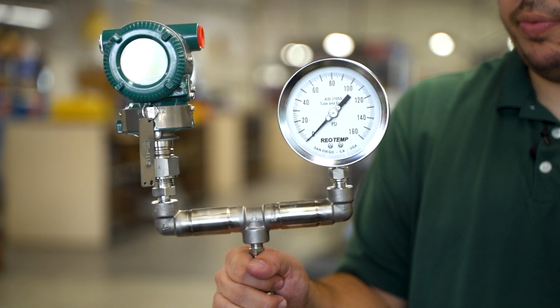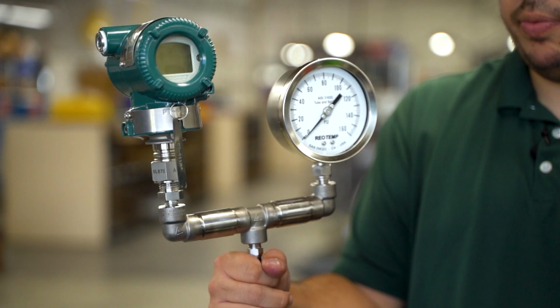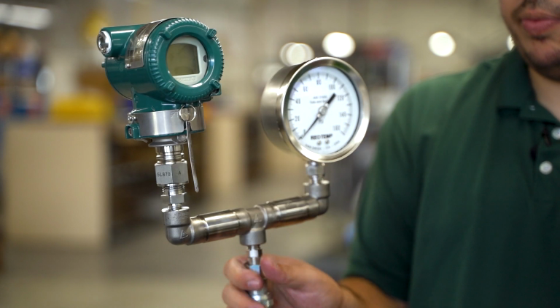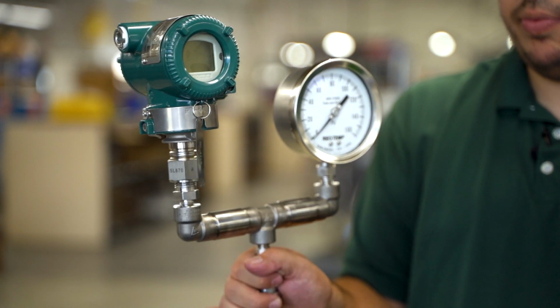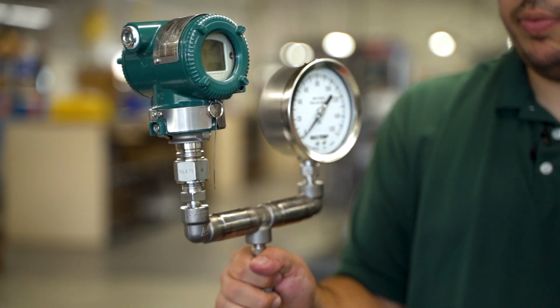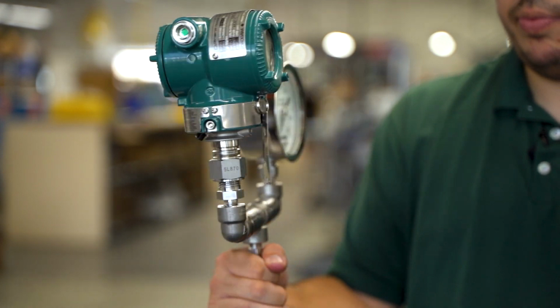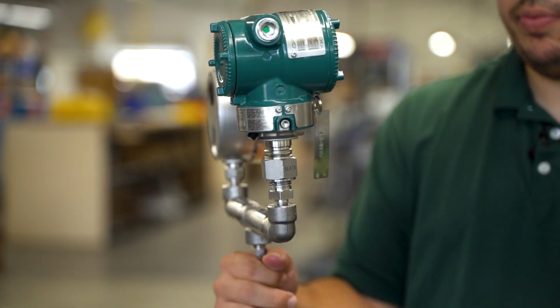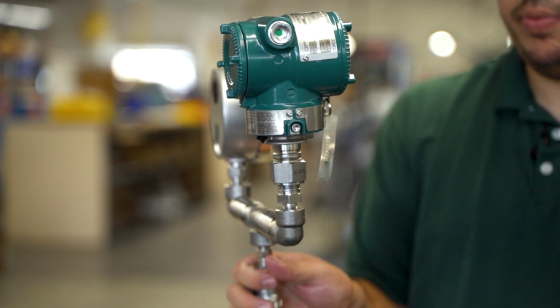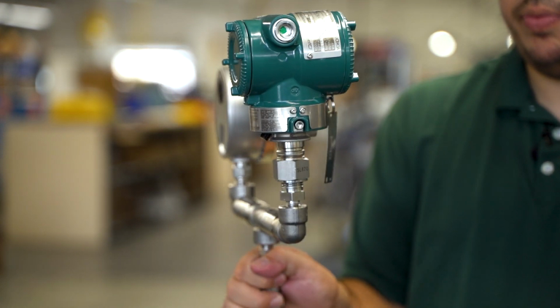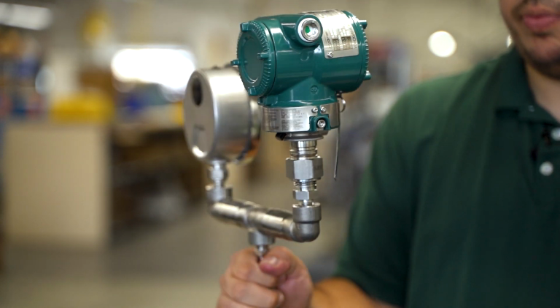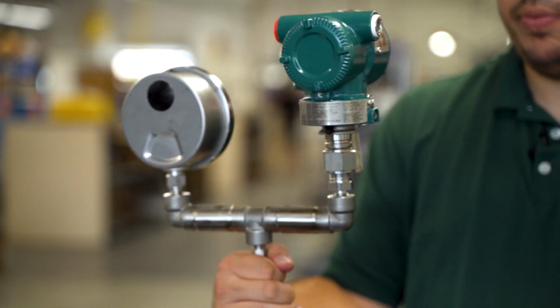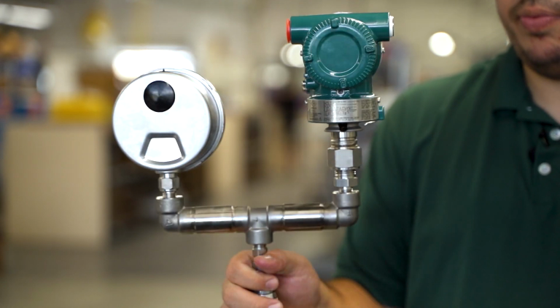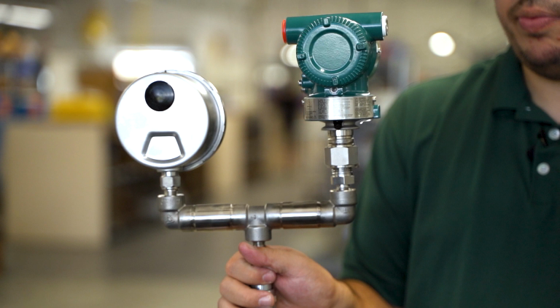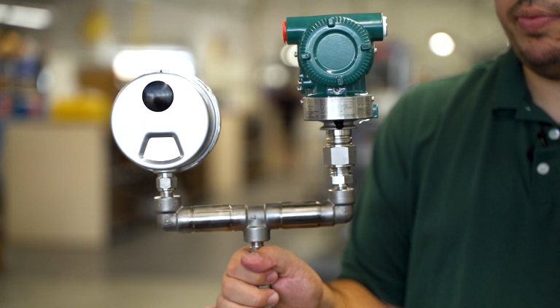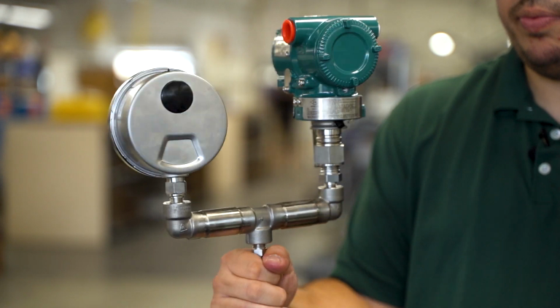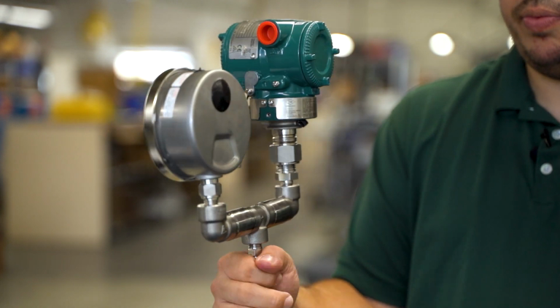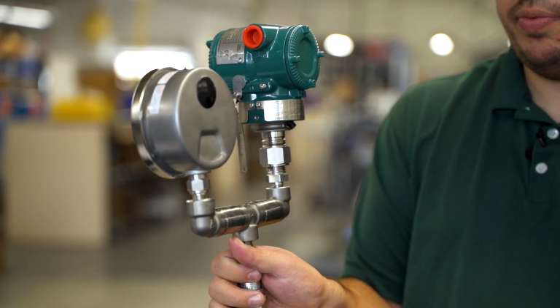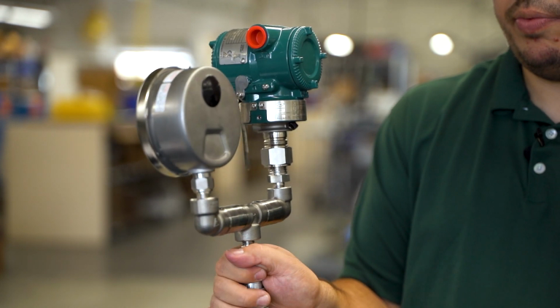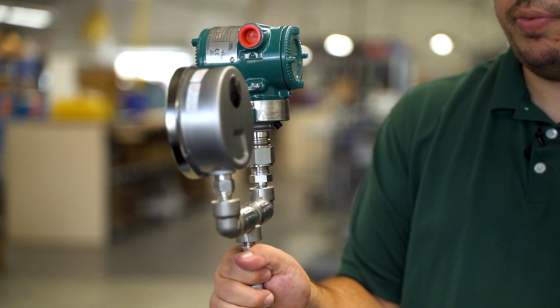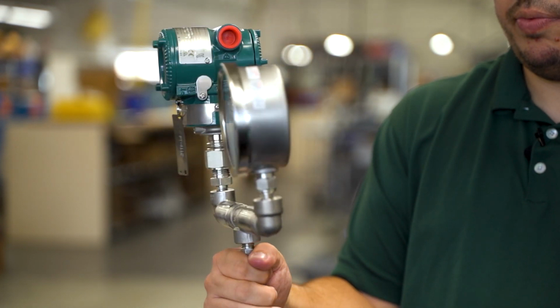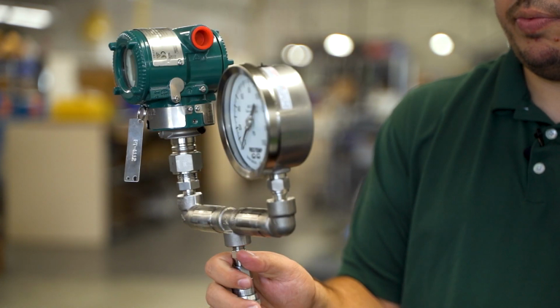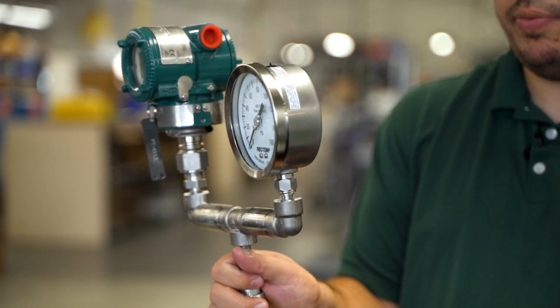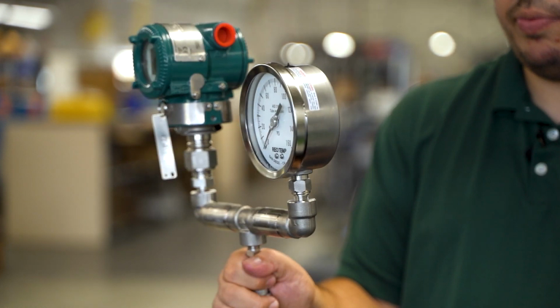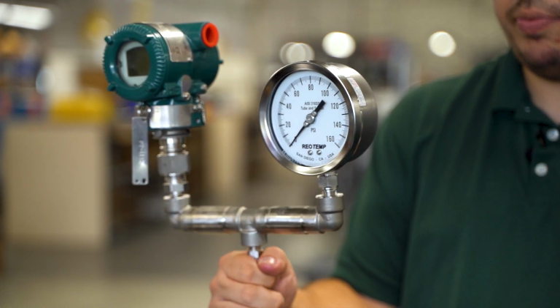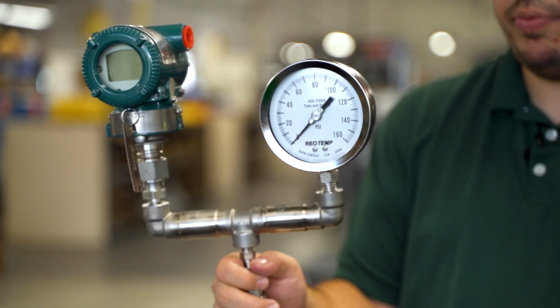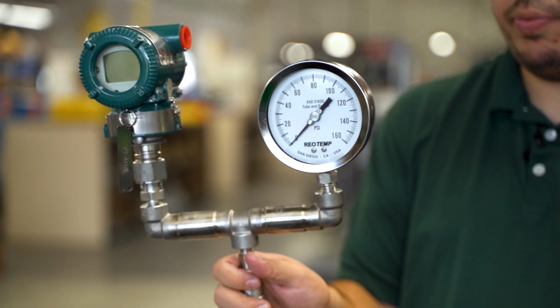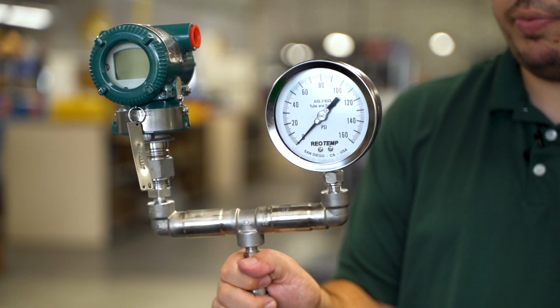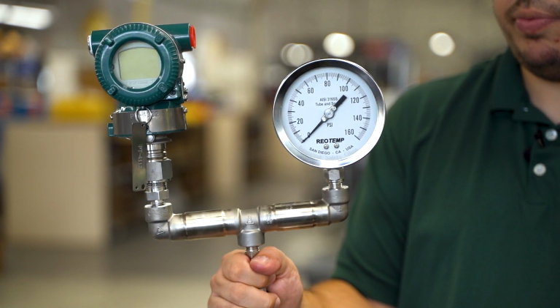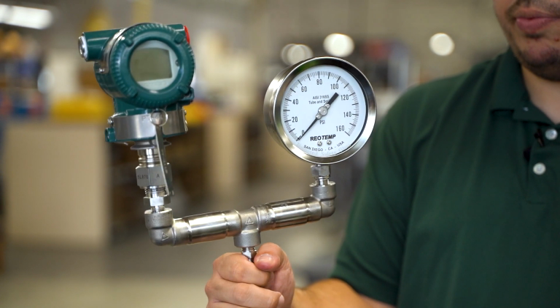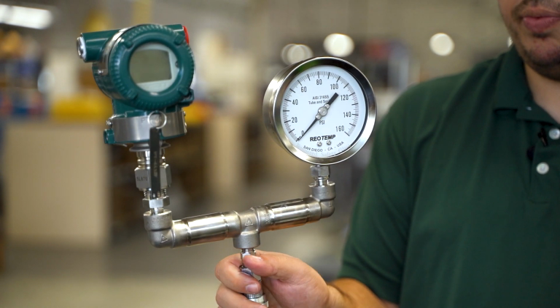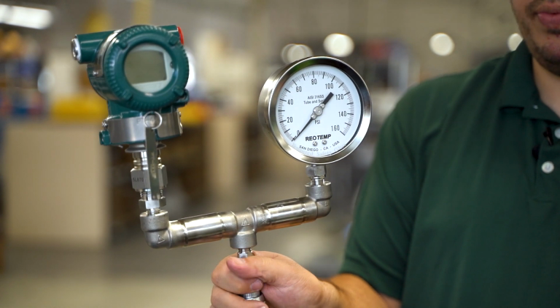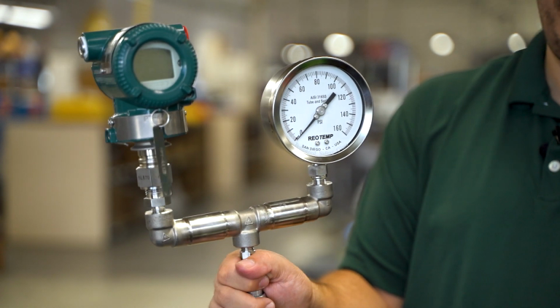Another added benefit of the IQD fitting is that it allows for a full 360-degree rotation once installed, for easy instrument positioning.